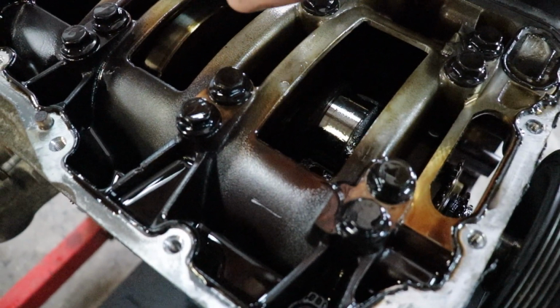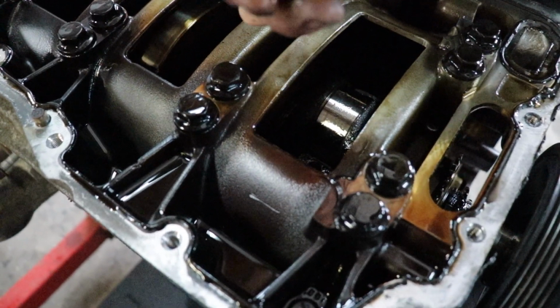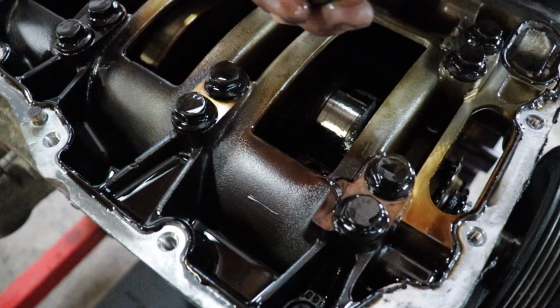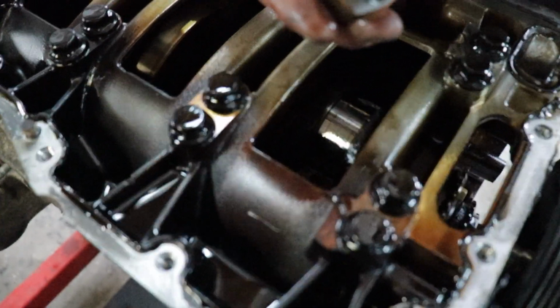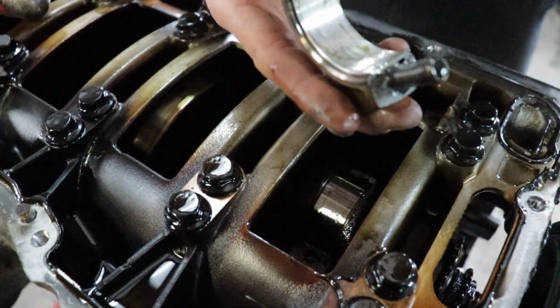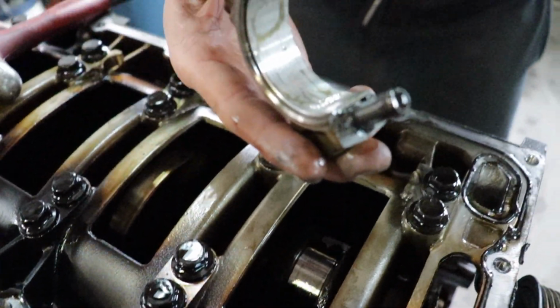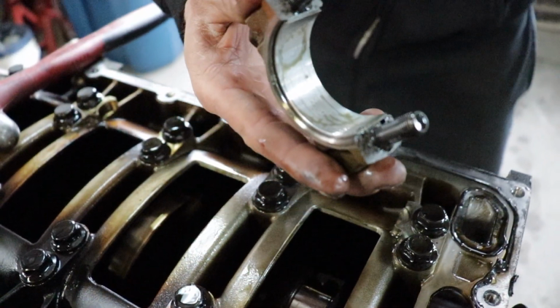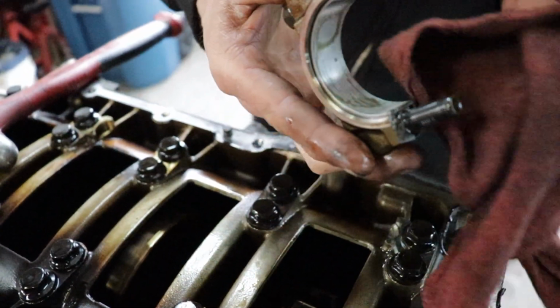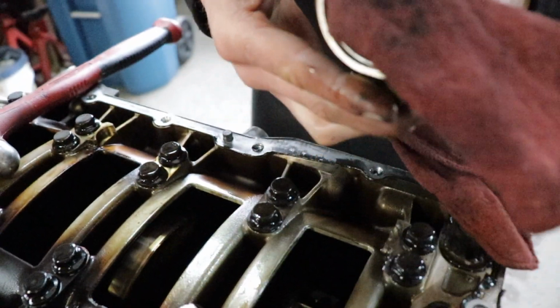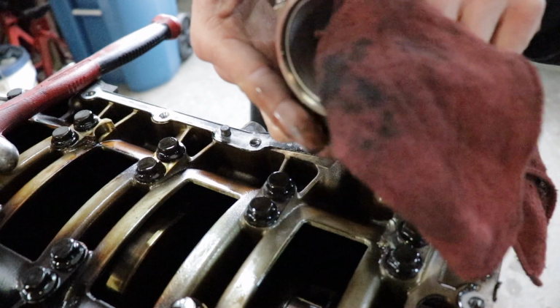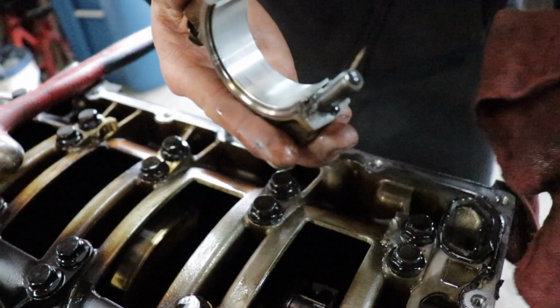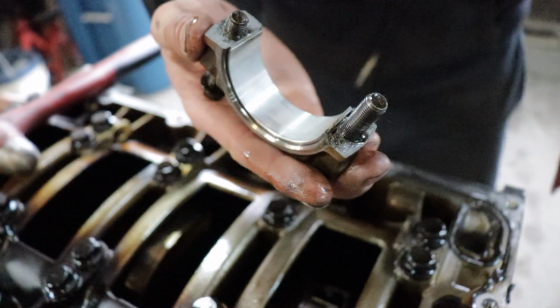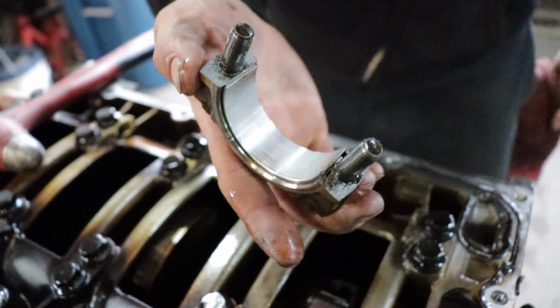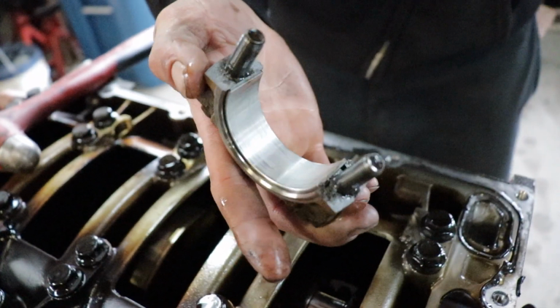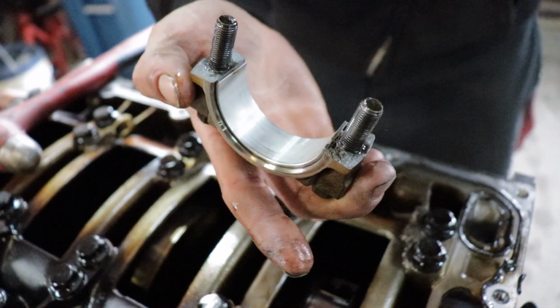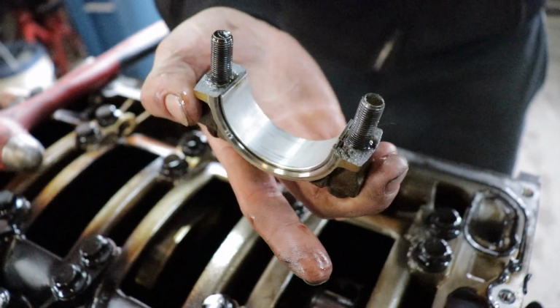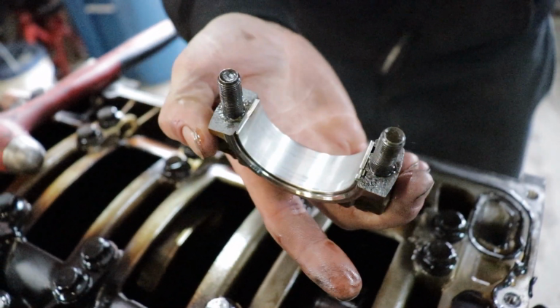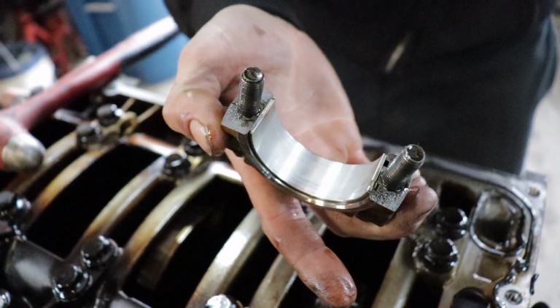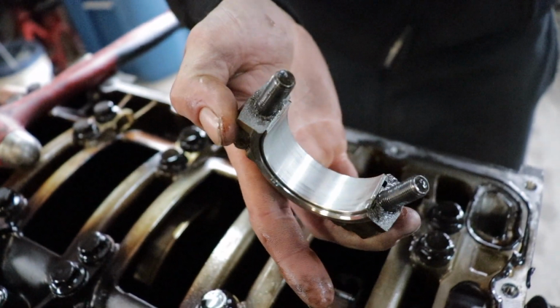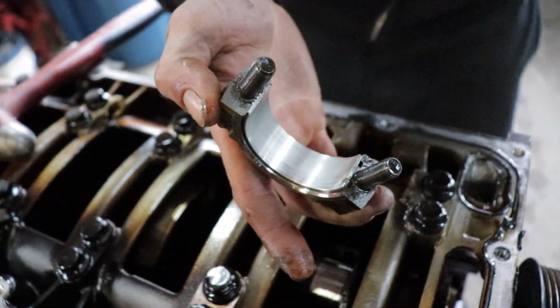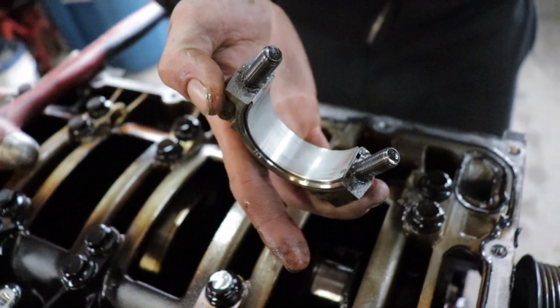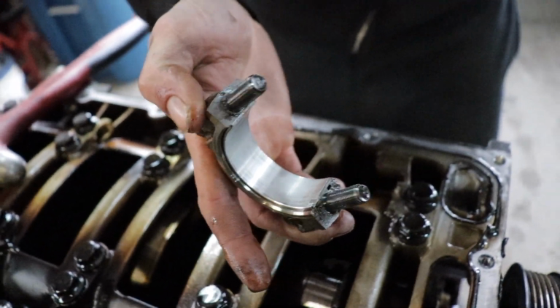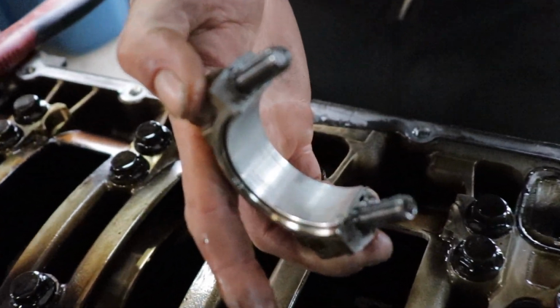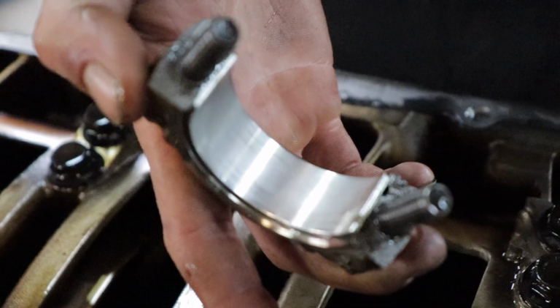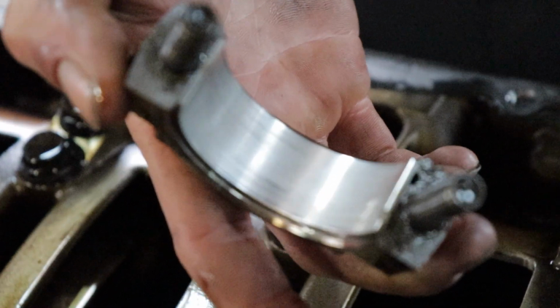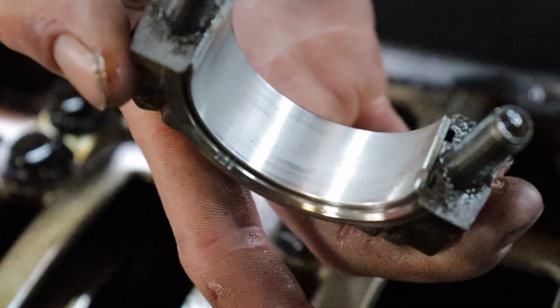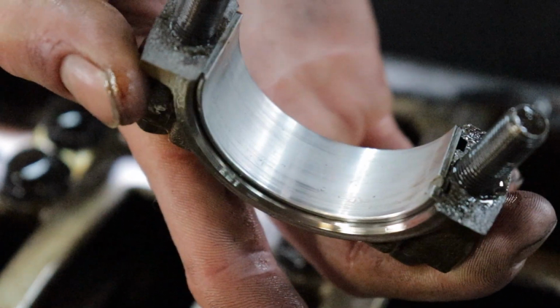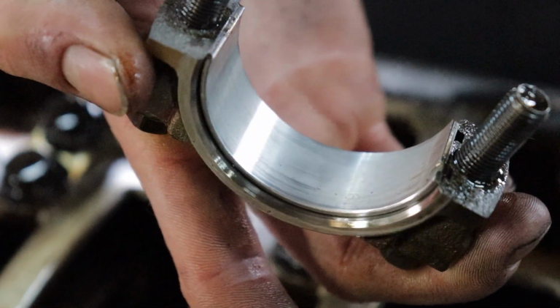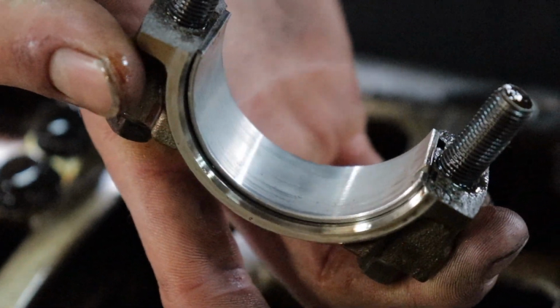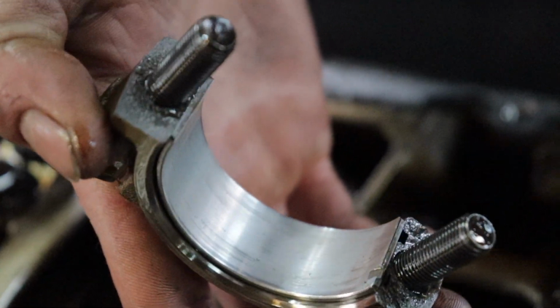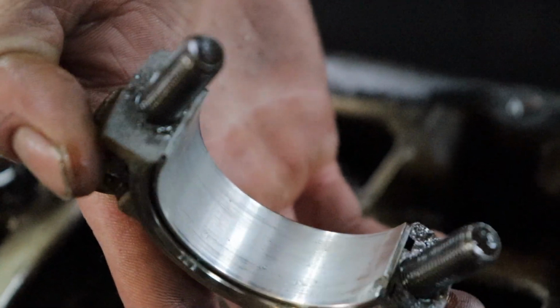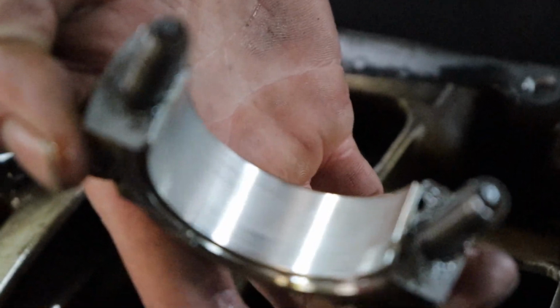Damn, look at these bearings - they look brand new, people. They got some scuff on them, but they barely look worn, honestly. Pretty damn good.